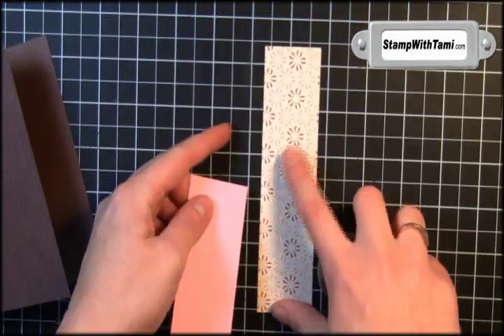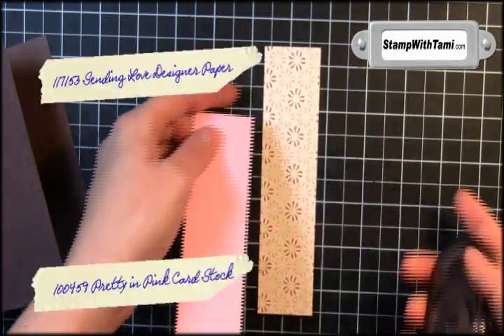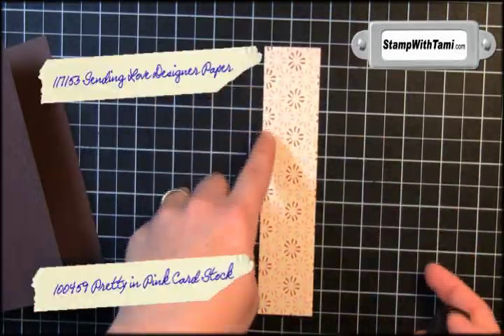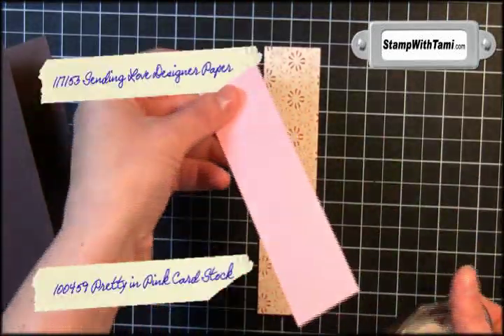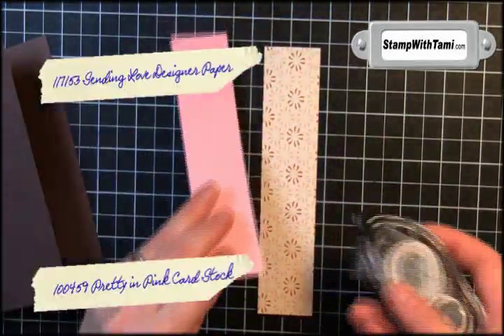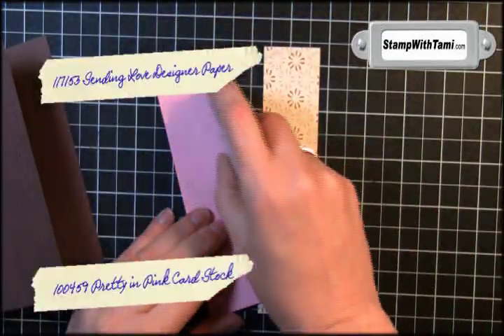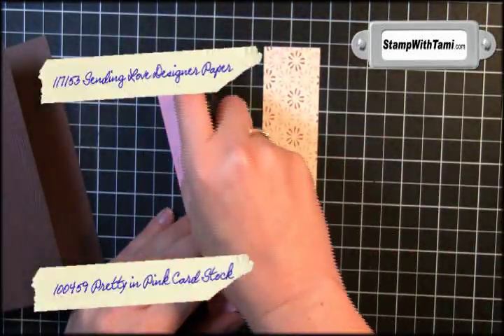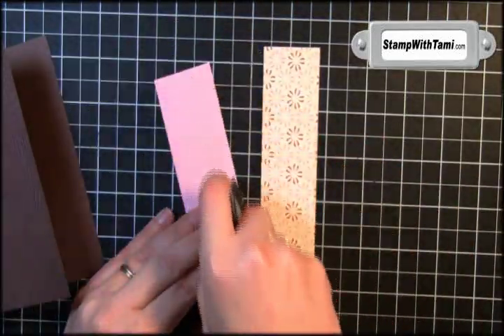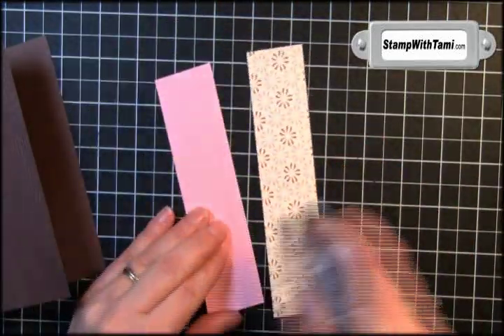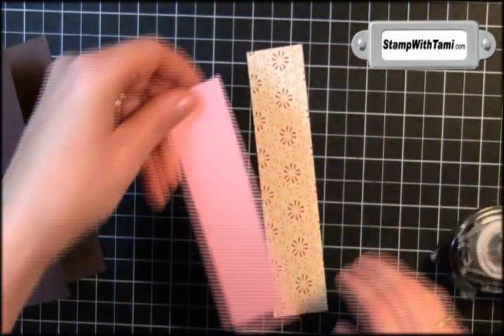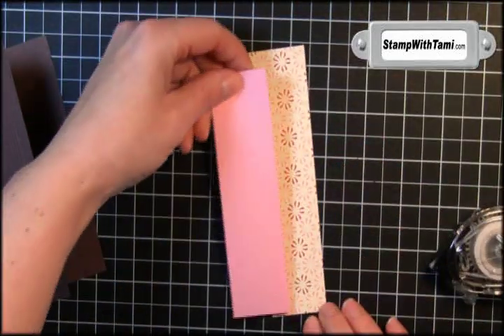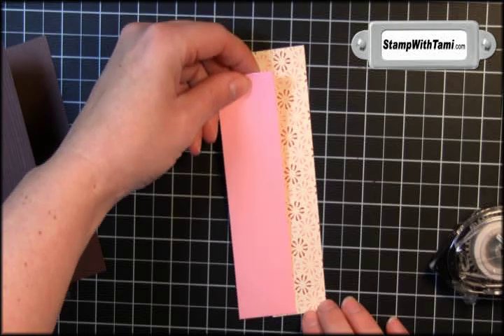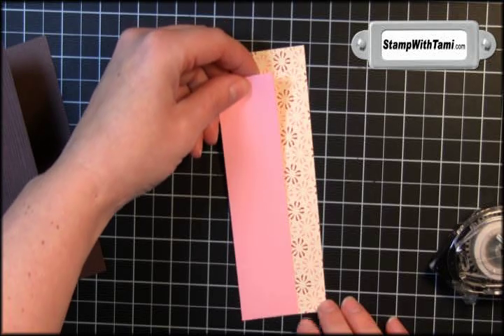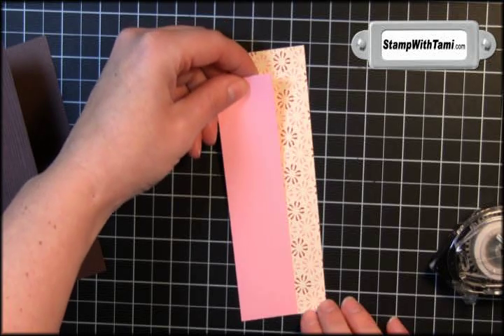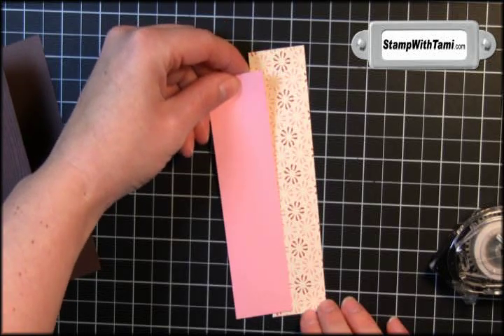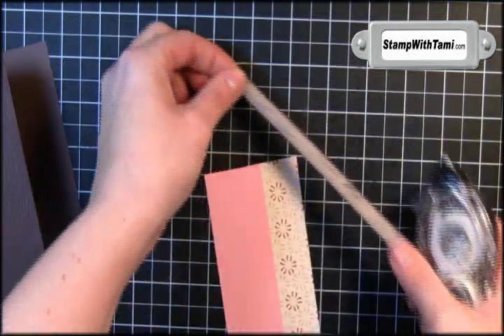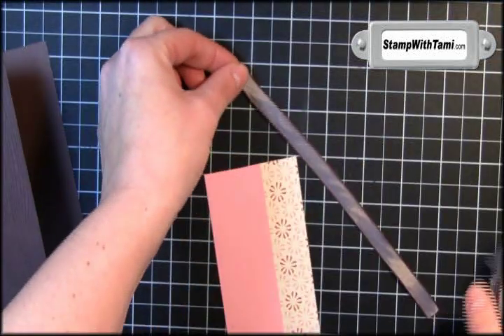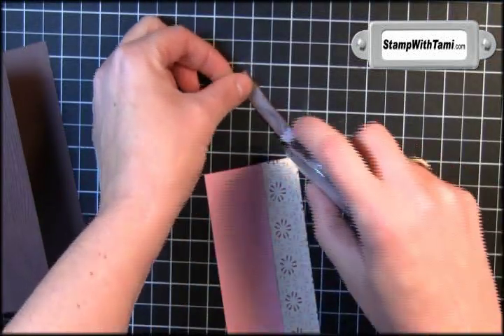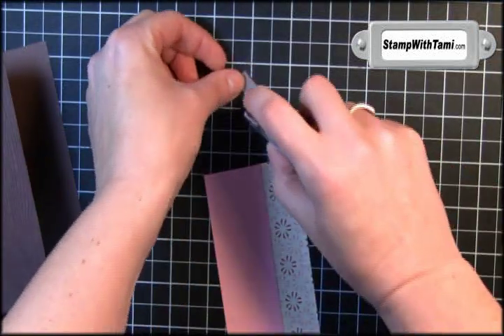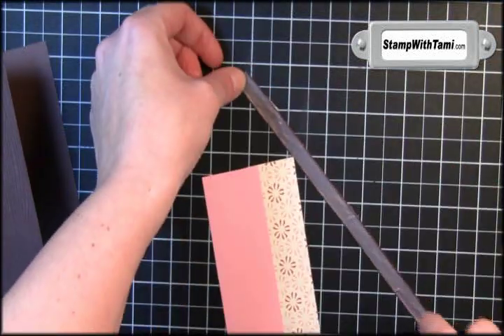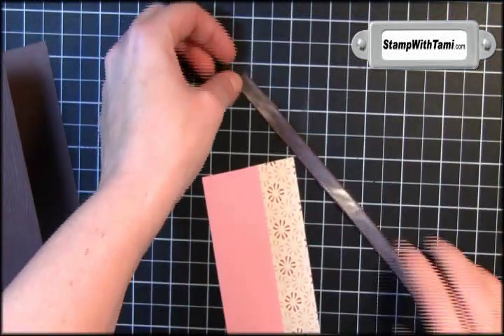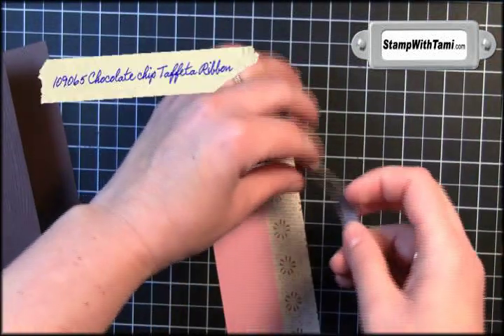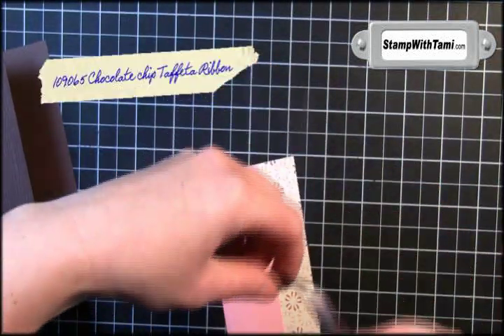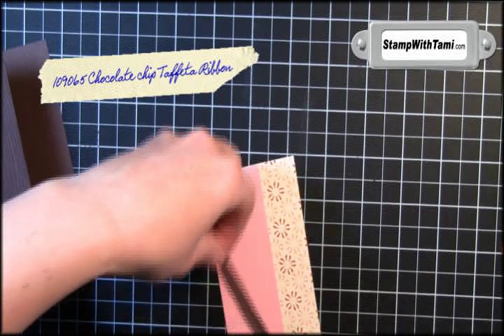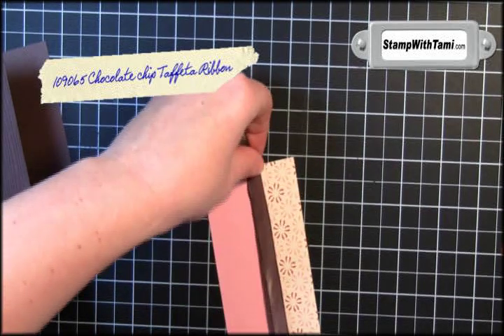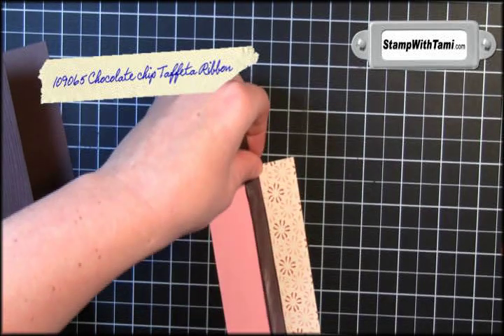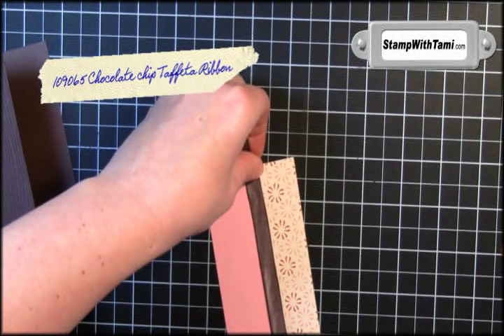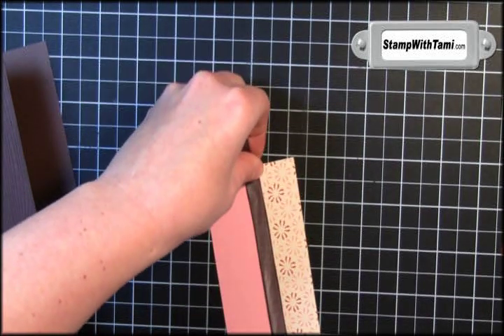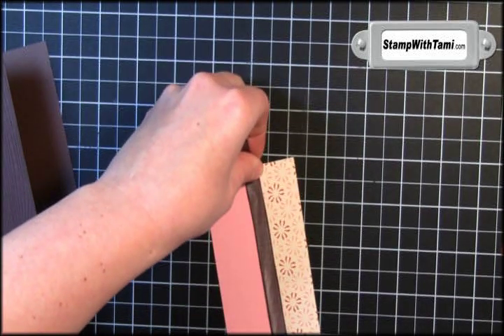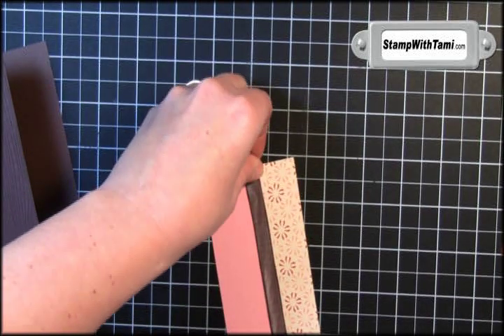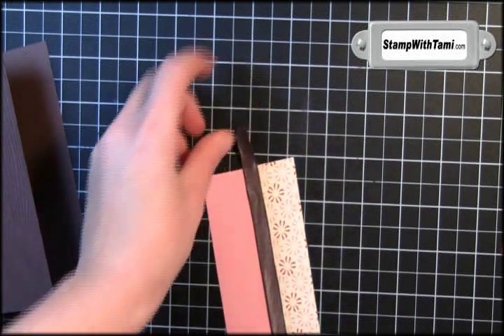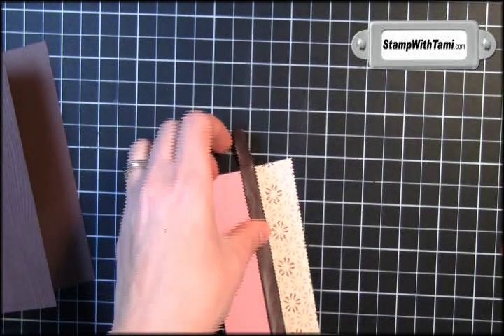I'm taking some Sending Love designer paper and some Pretty in Pink. Use a little snail to attach the two together. This is chocolate chip taffeta ribbon — a little bit of snail on that and wrap it right around the section that we just did.